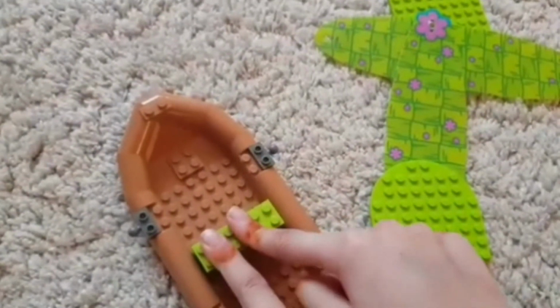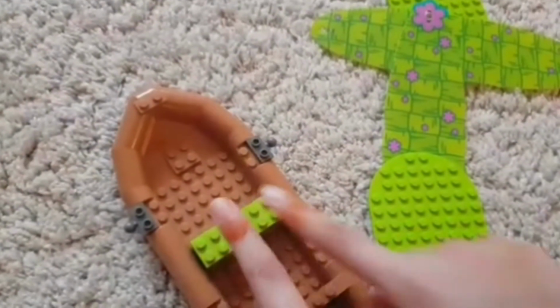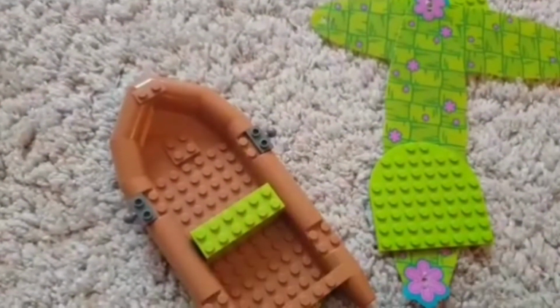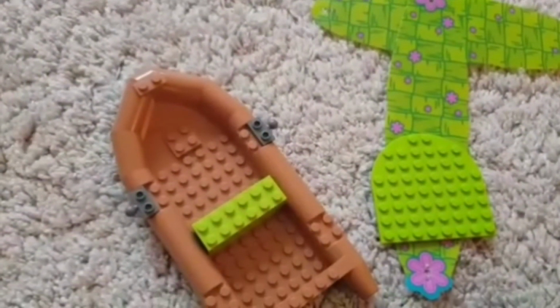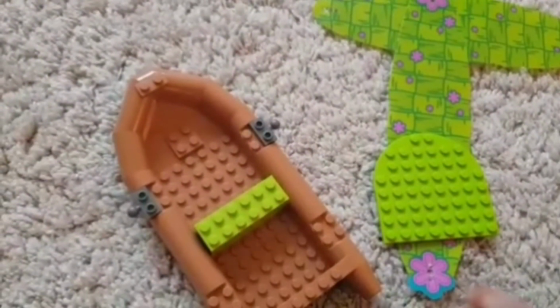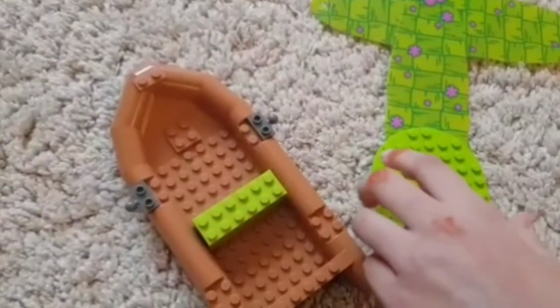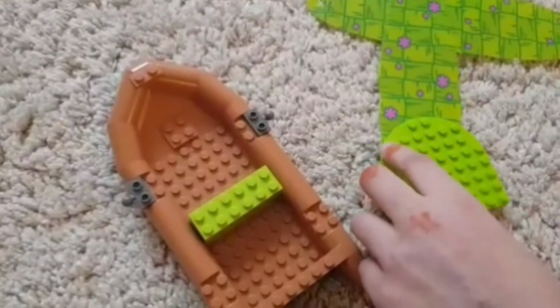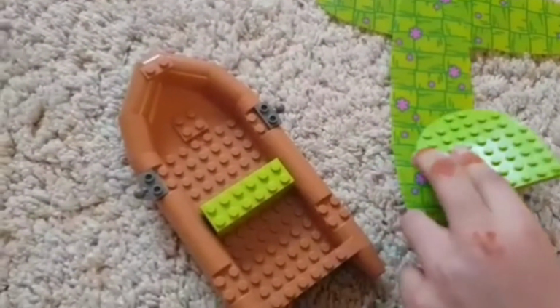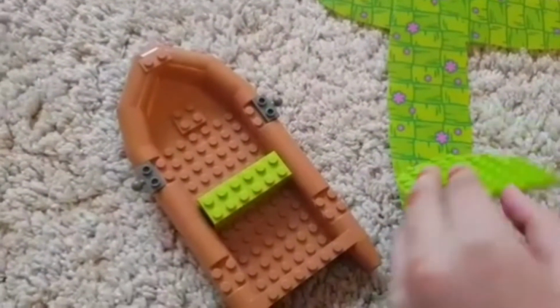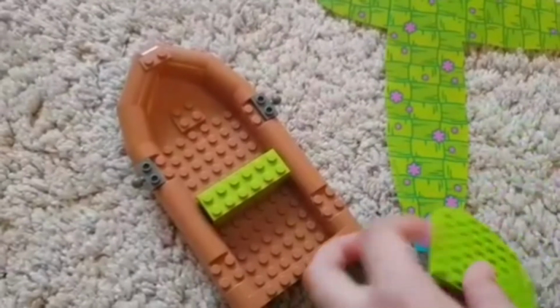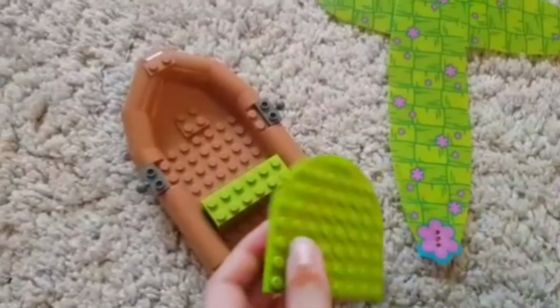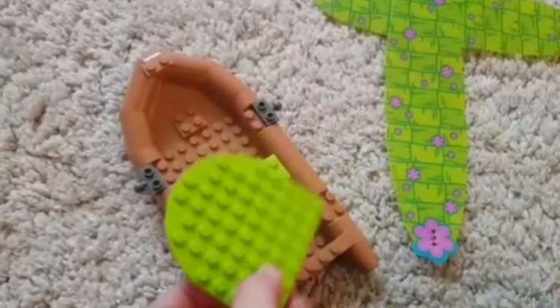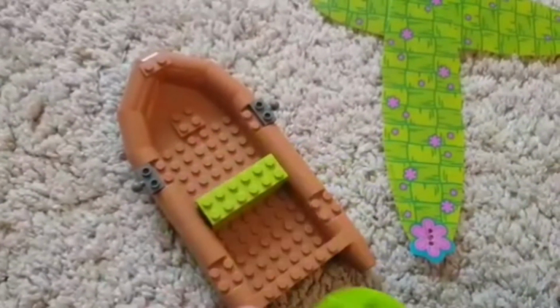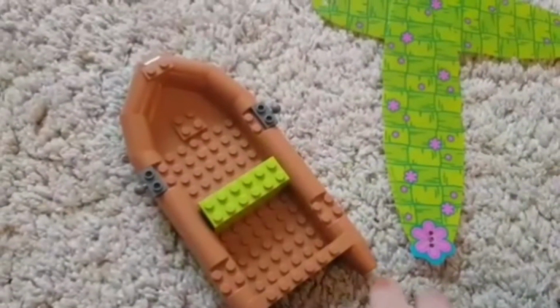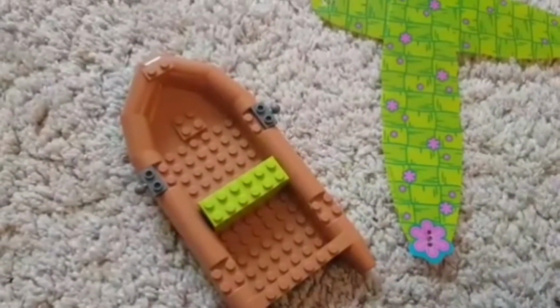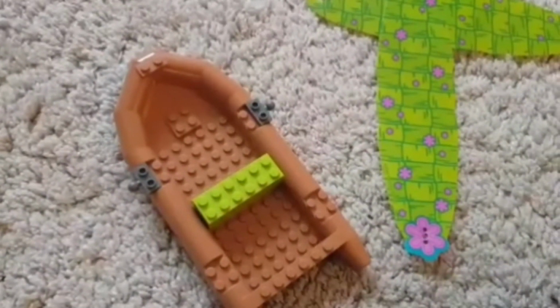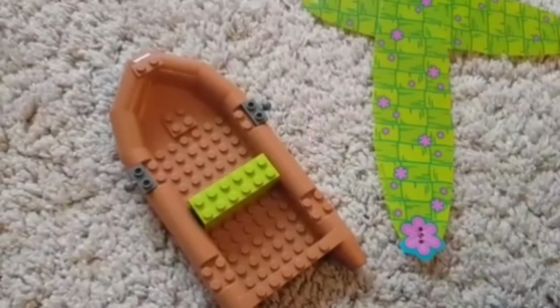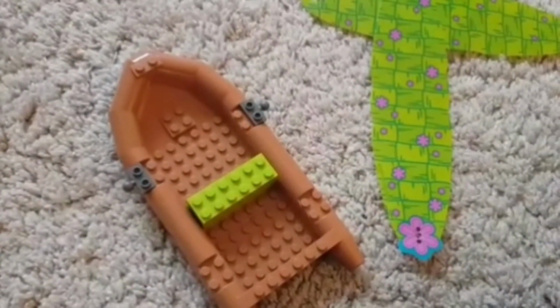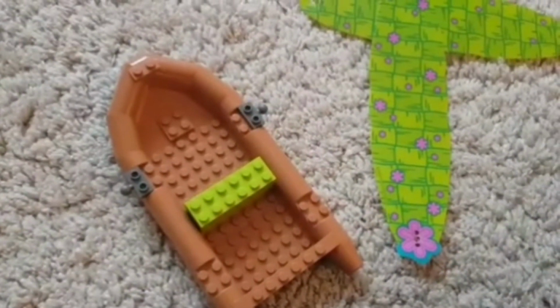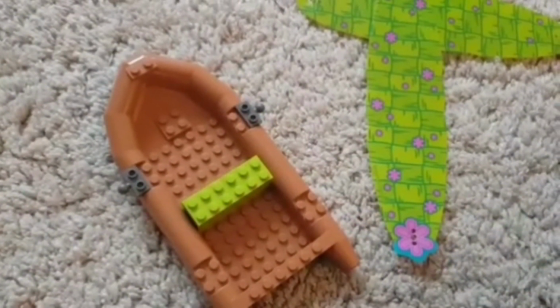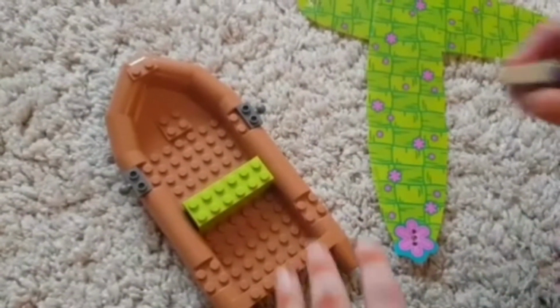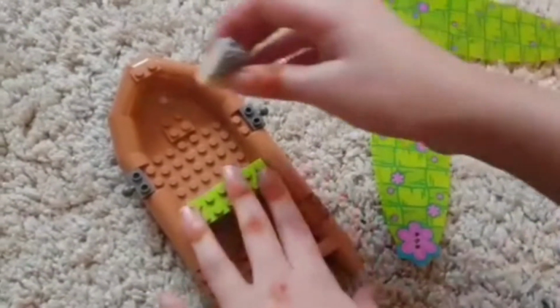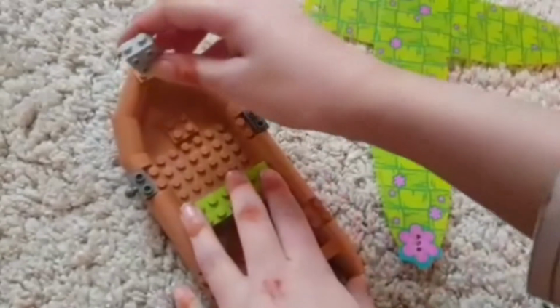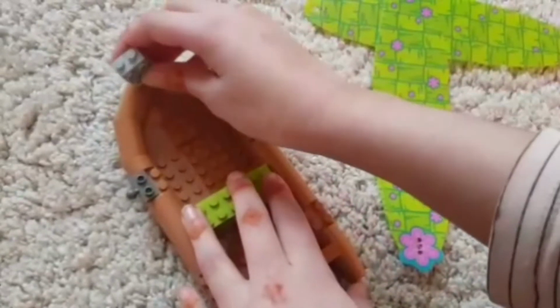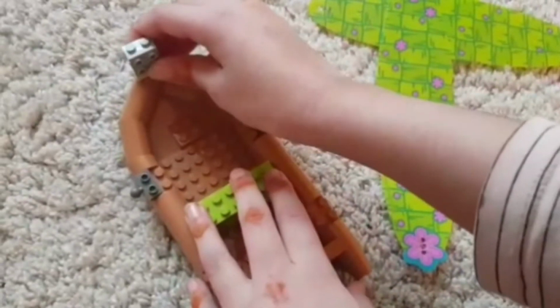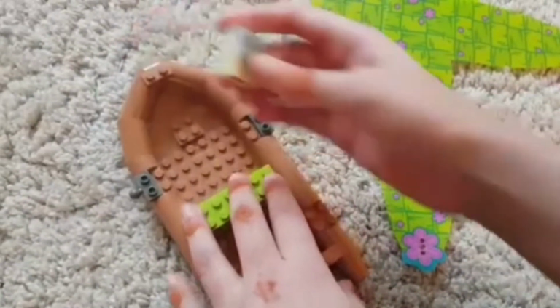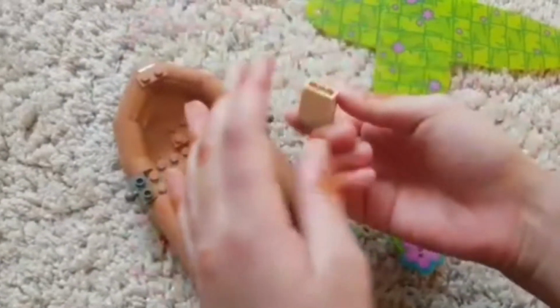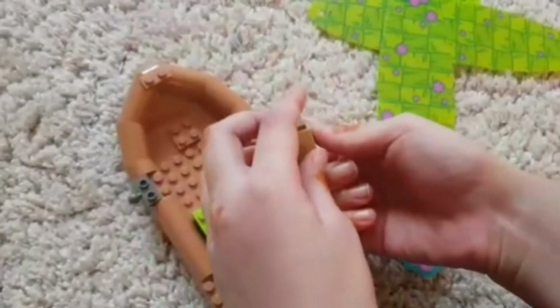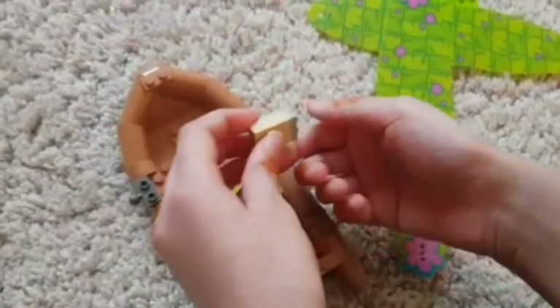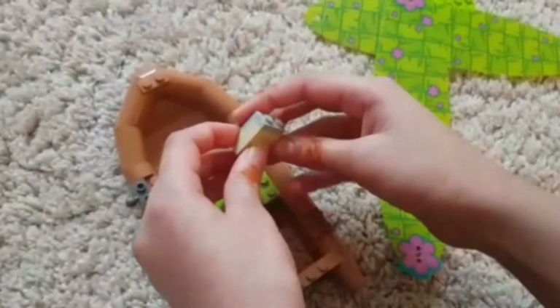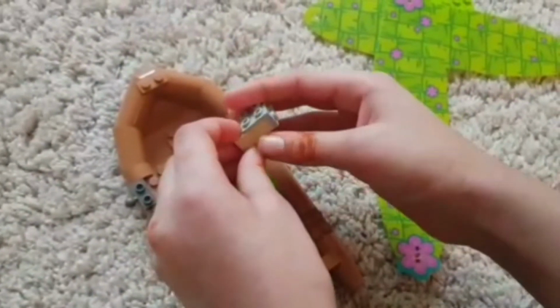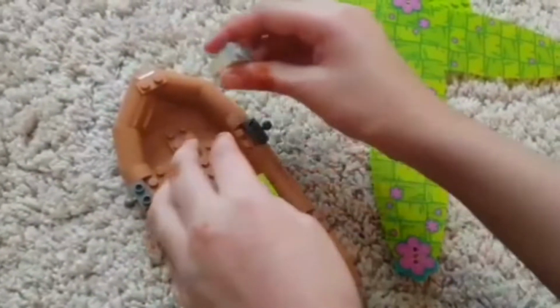There we go. Now let's put on... Oops, wrong way round.